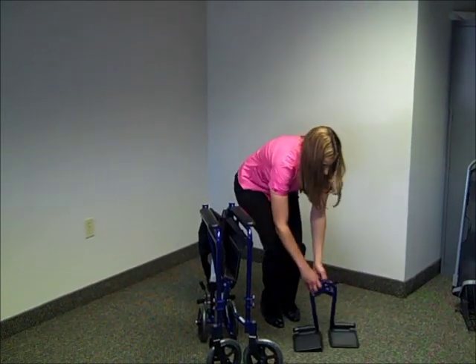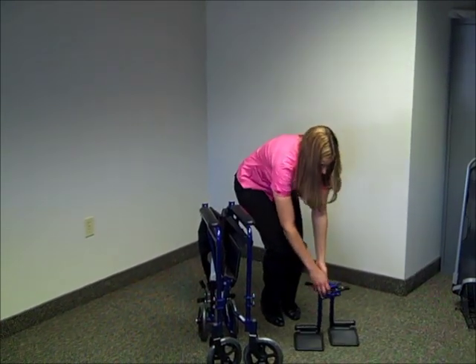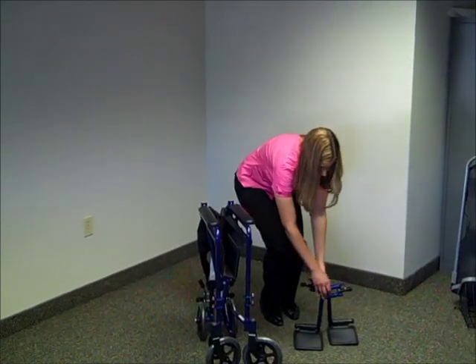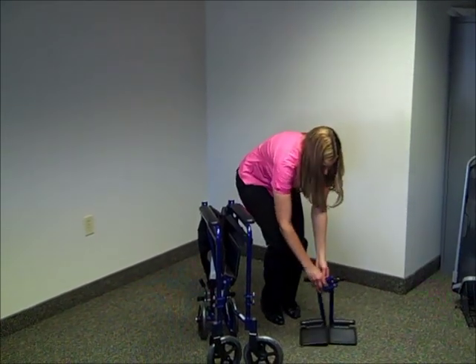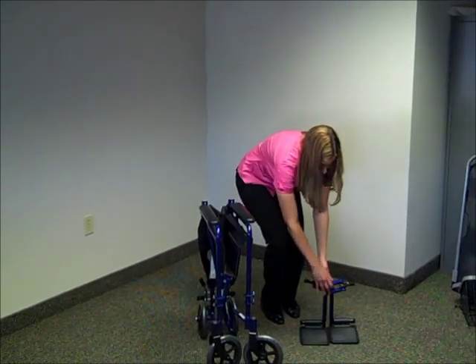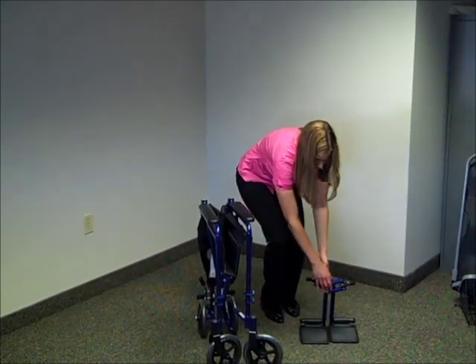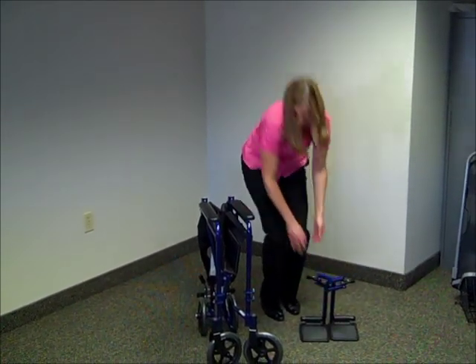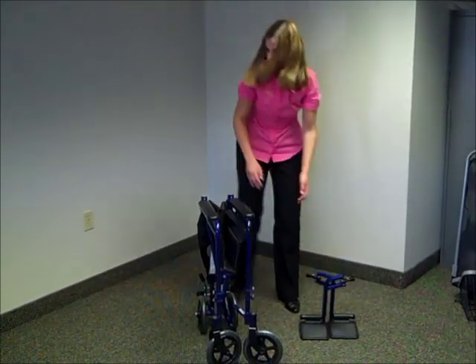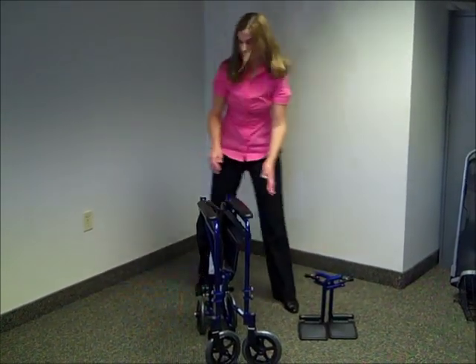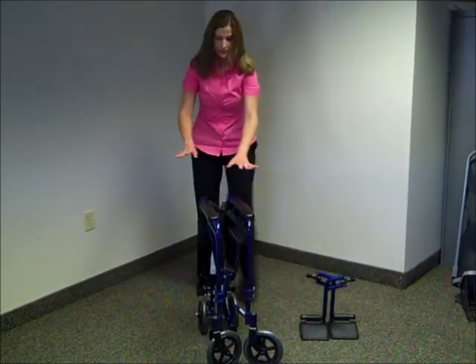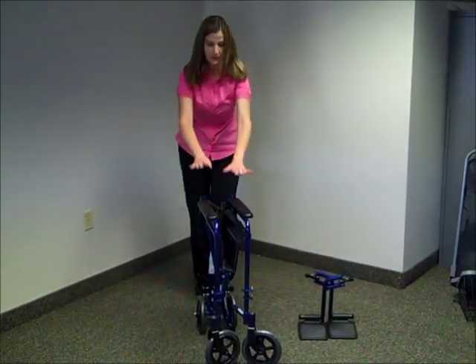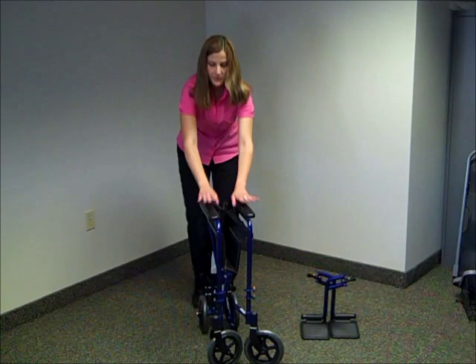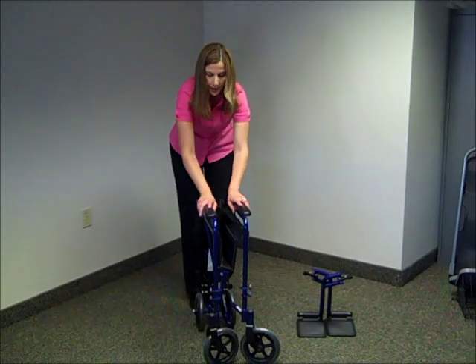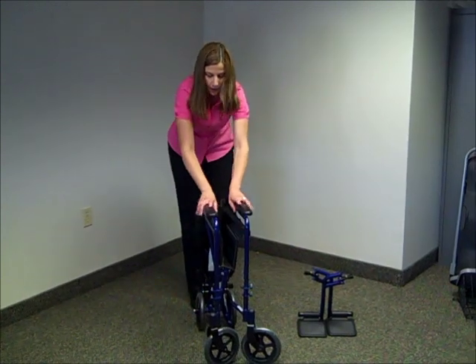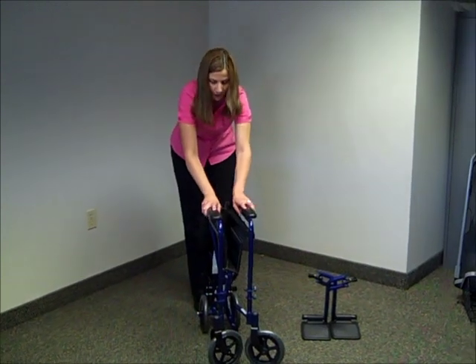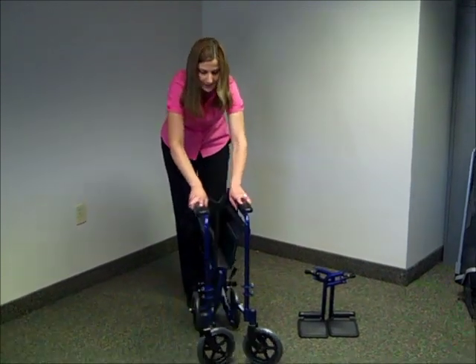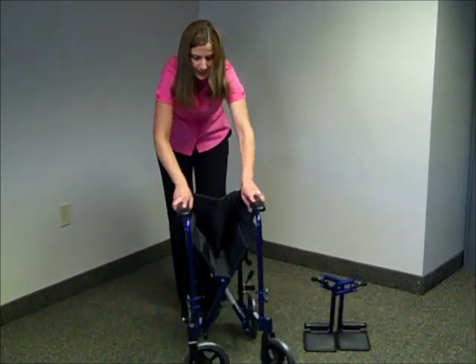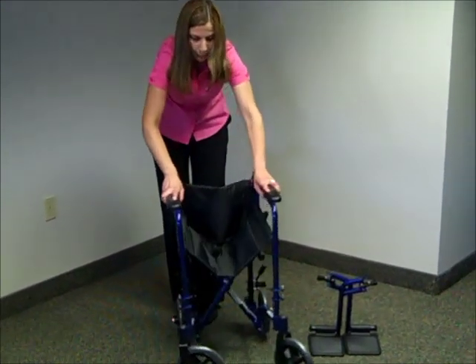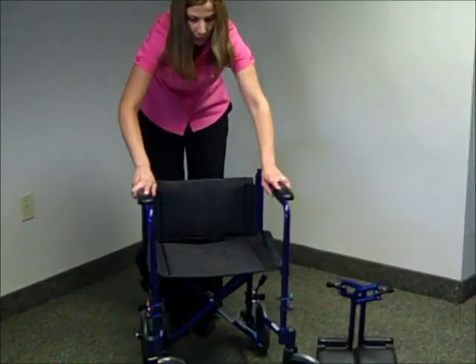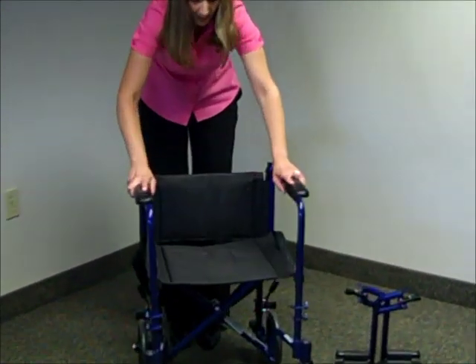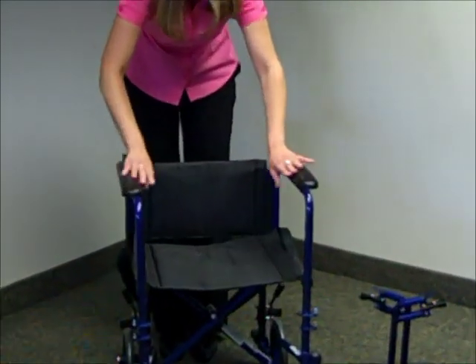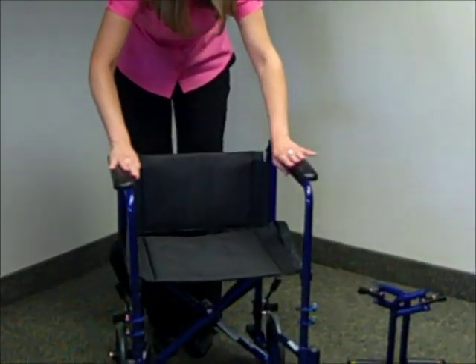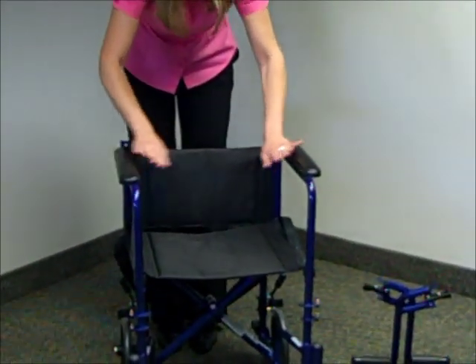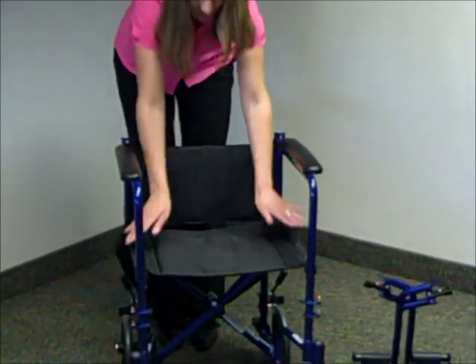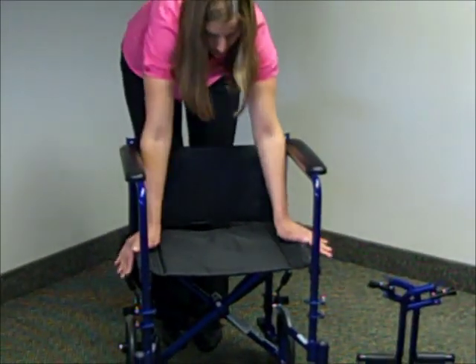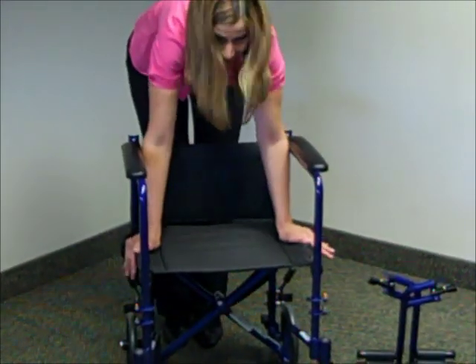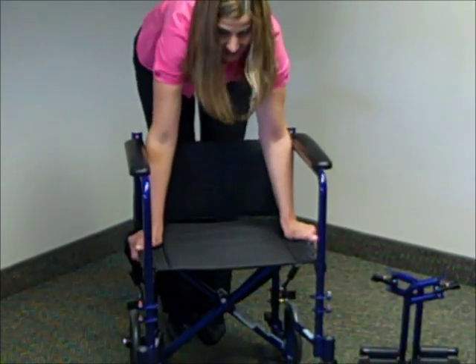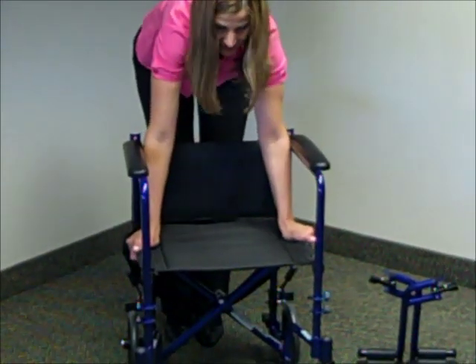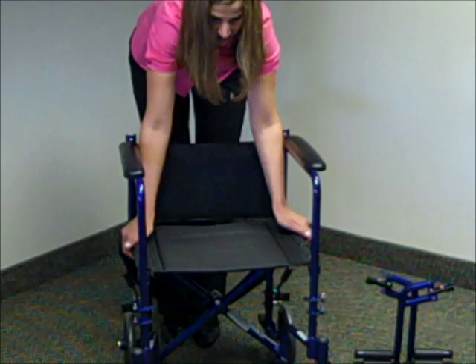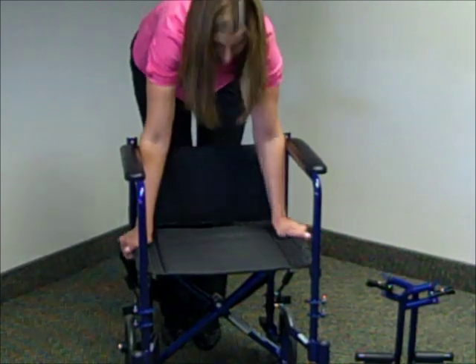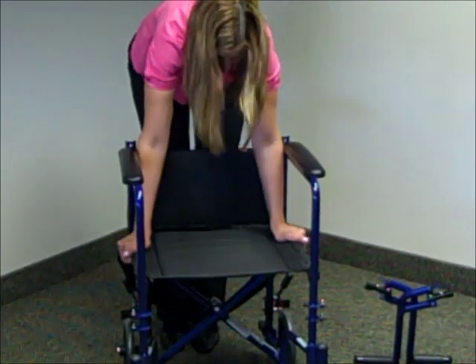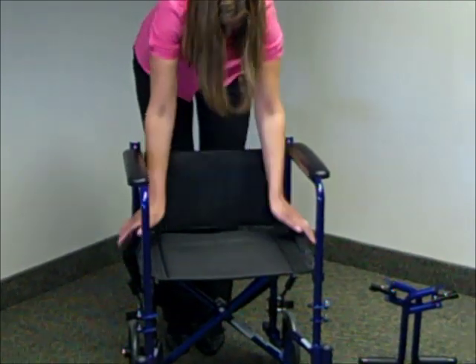The first step to open your chair is to grab the armrest and pull it apart. Make sure you press down on the seat just to make sure it's fully opened.